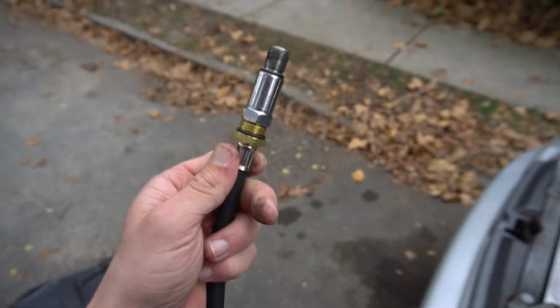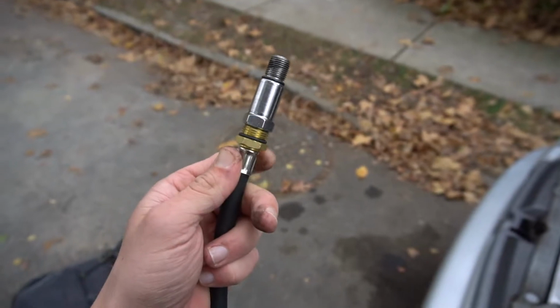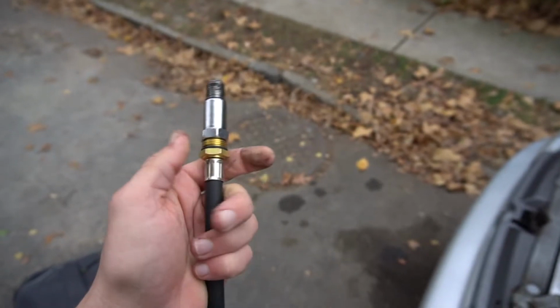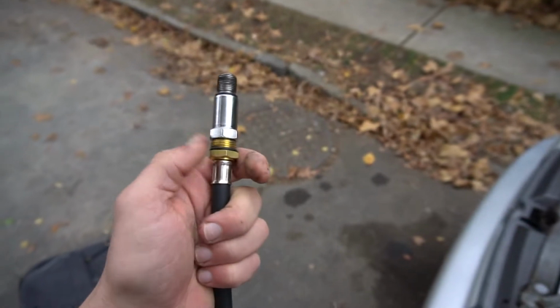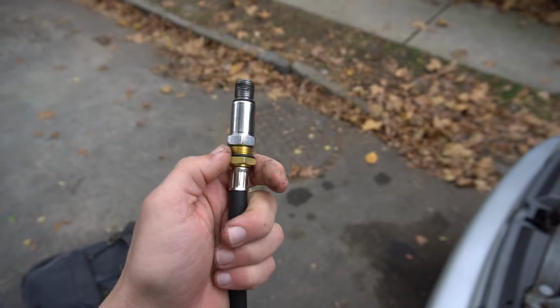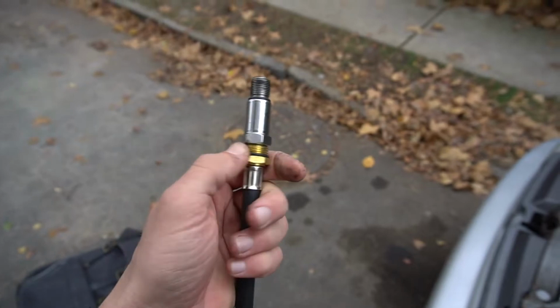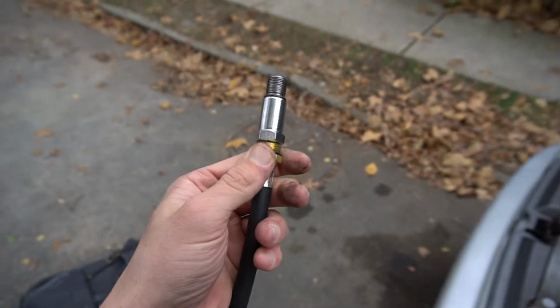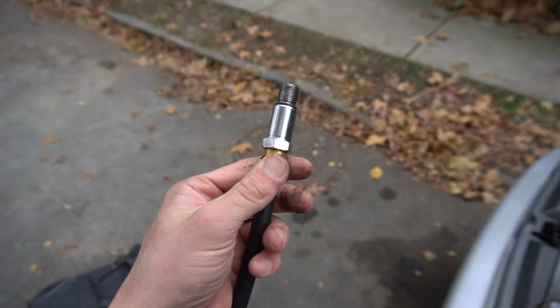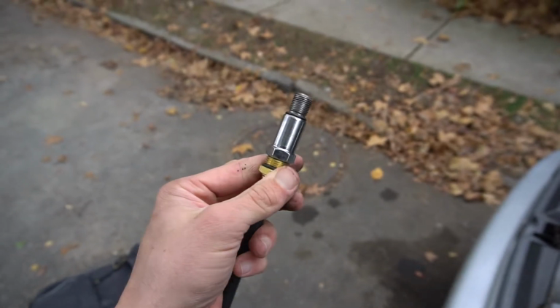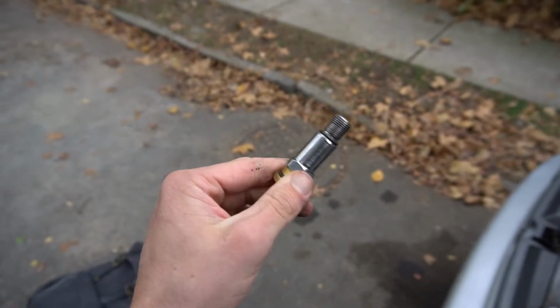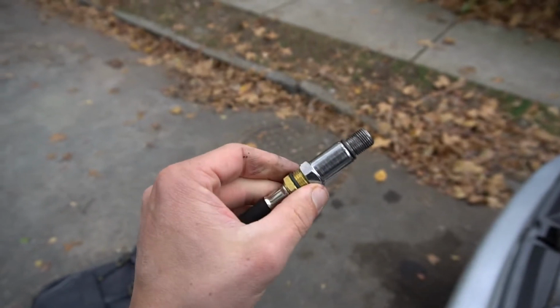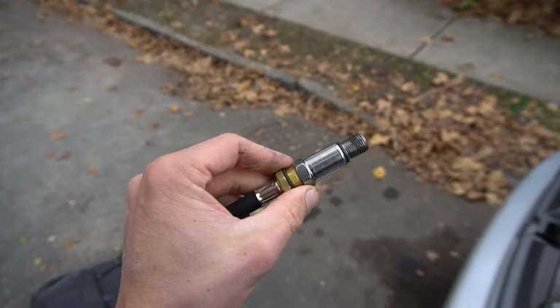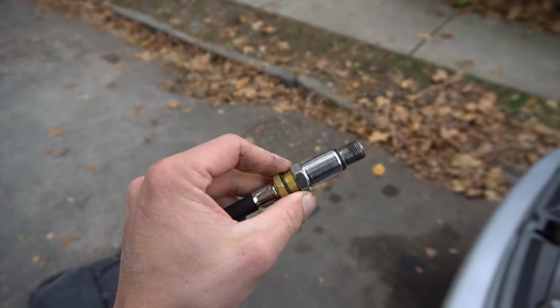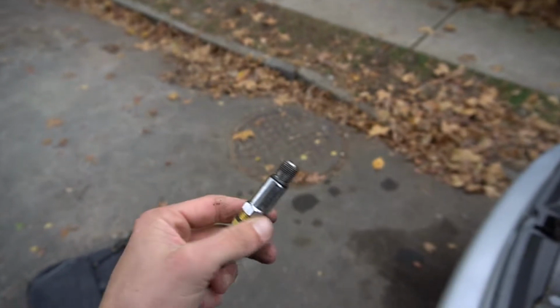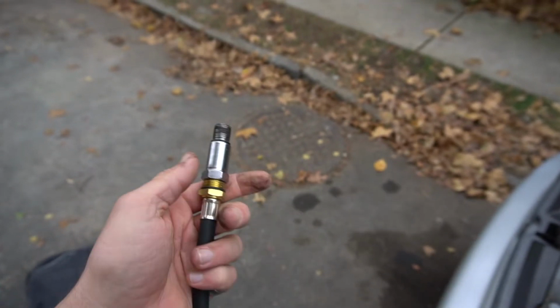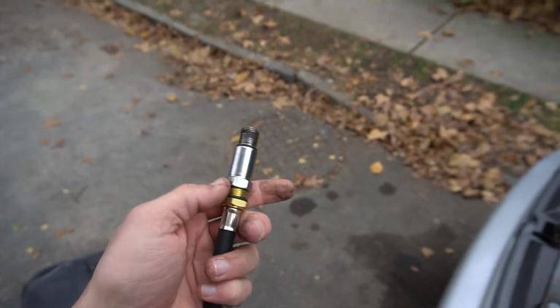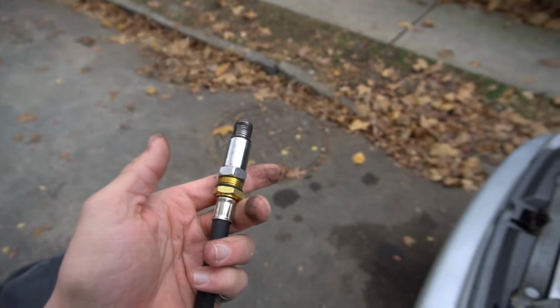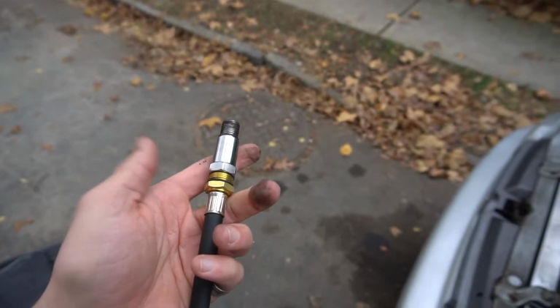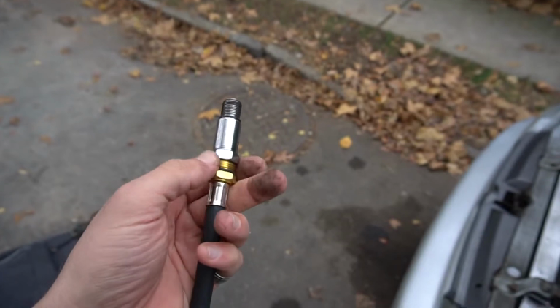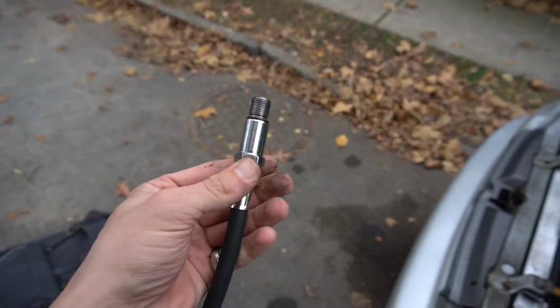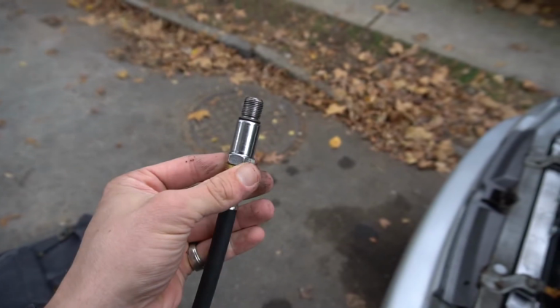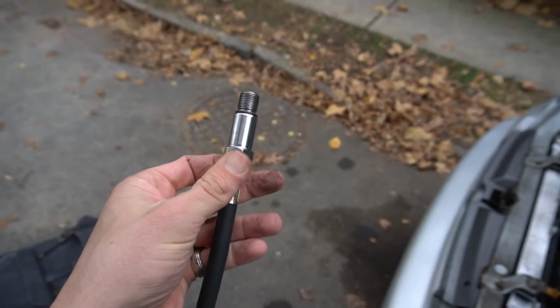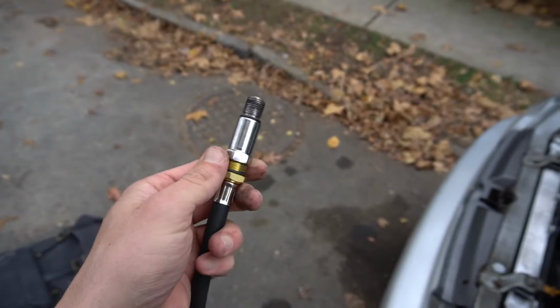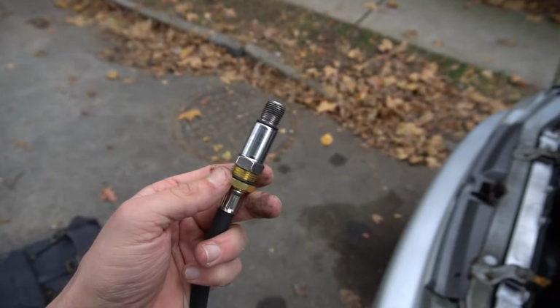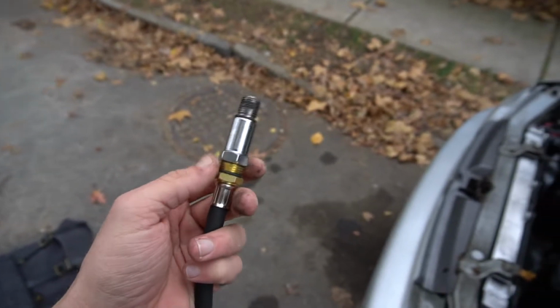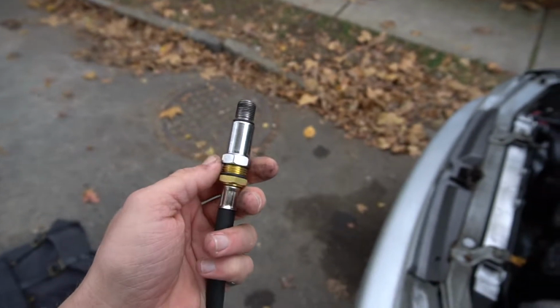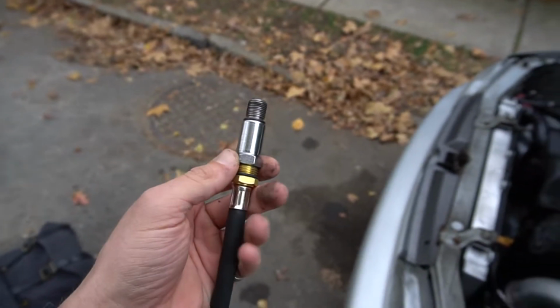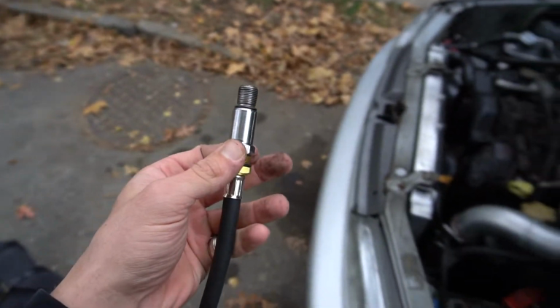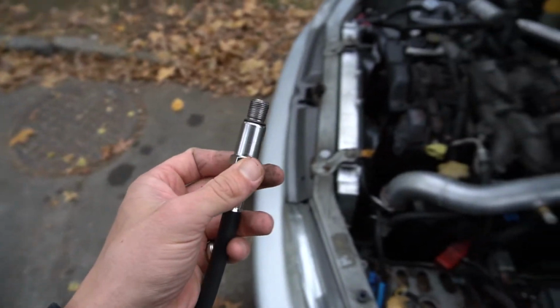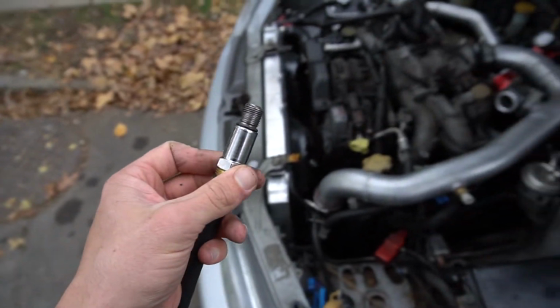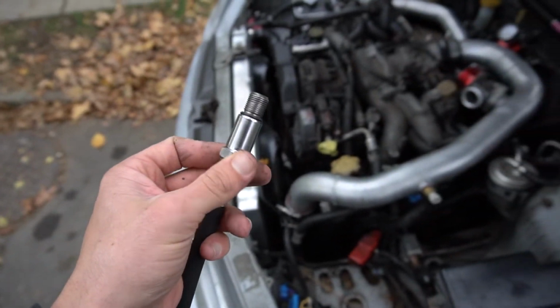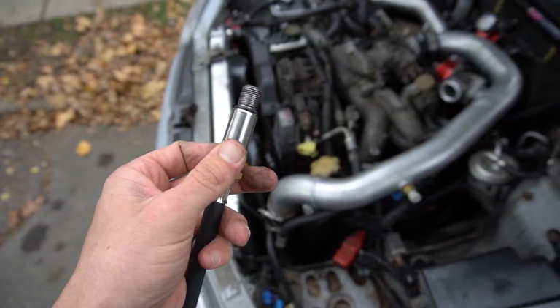It worked using the Quick Weld JB Weld. It said 6 minutes to set, but I let it sit for a couple hours. Took the adapter right out, so I'm glad that worked.